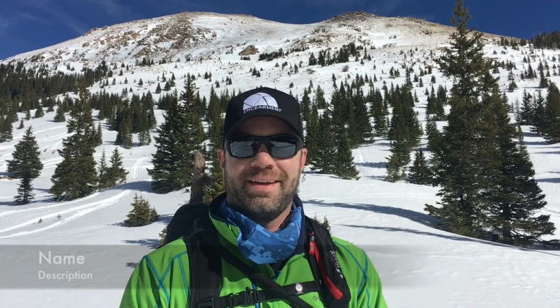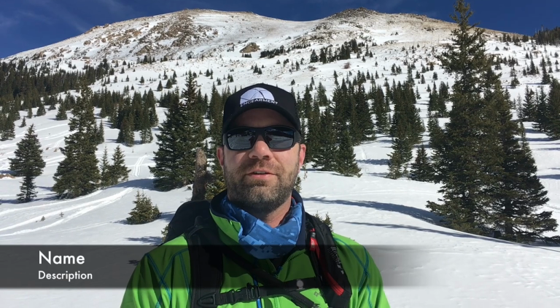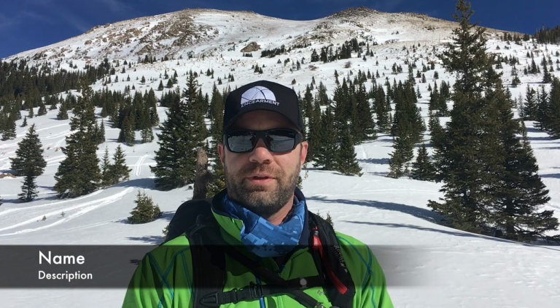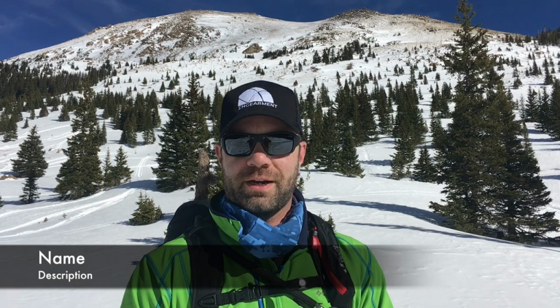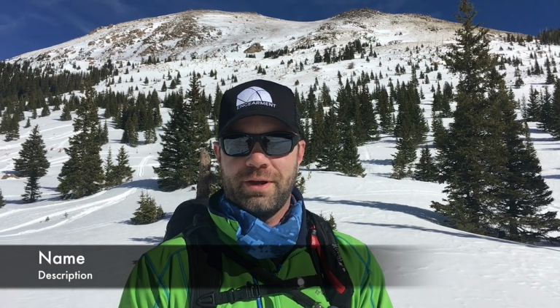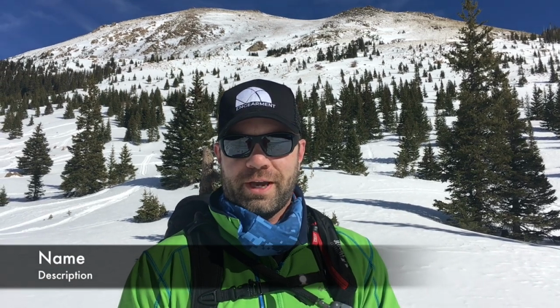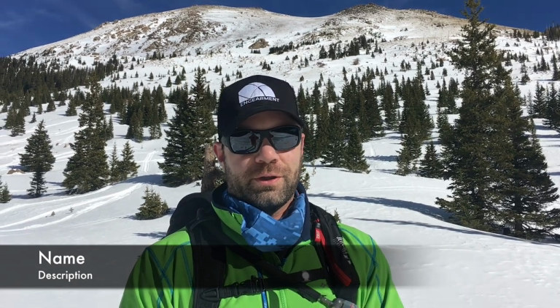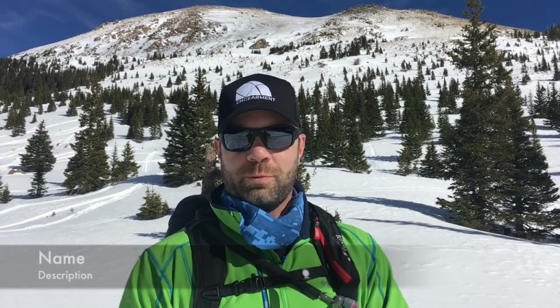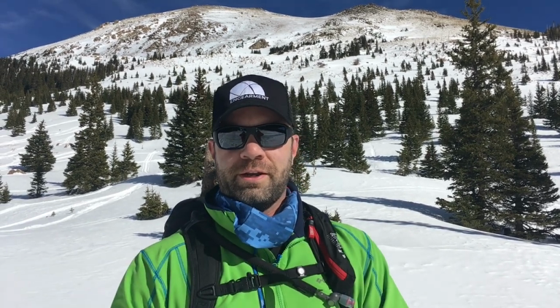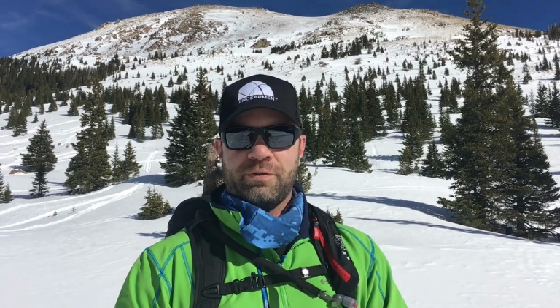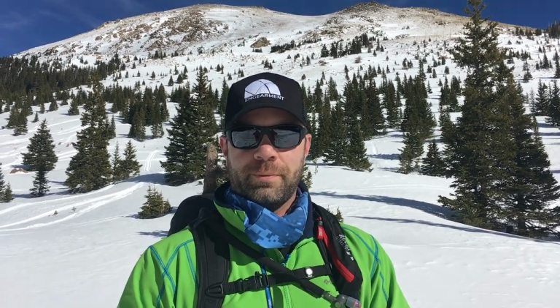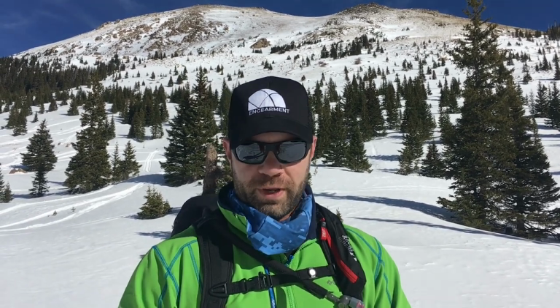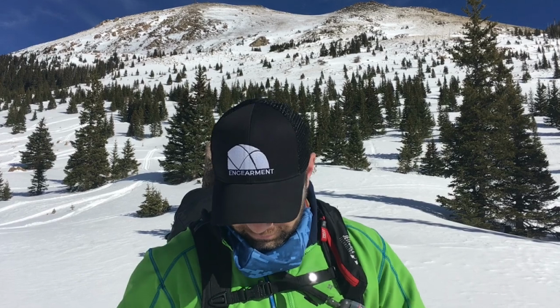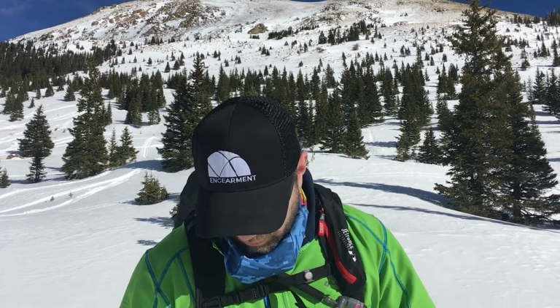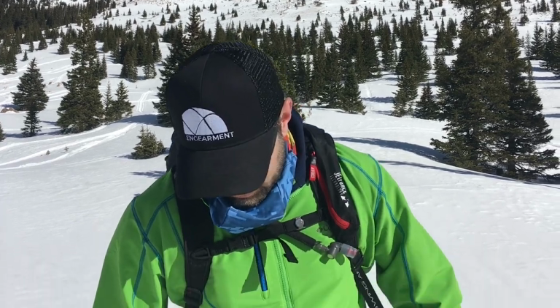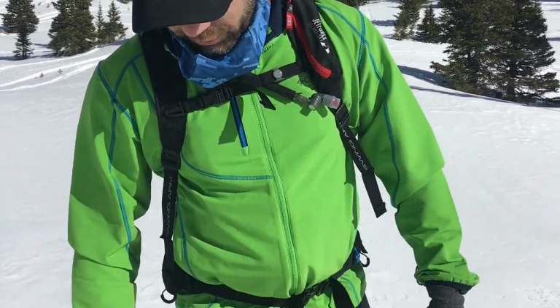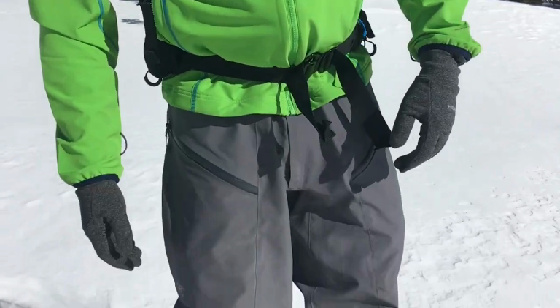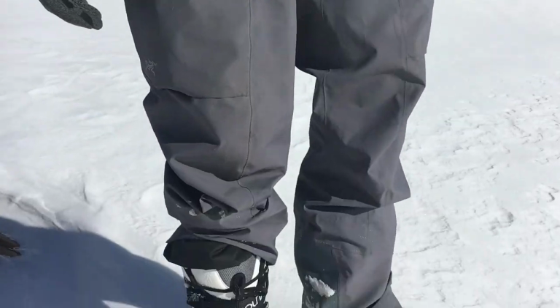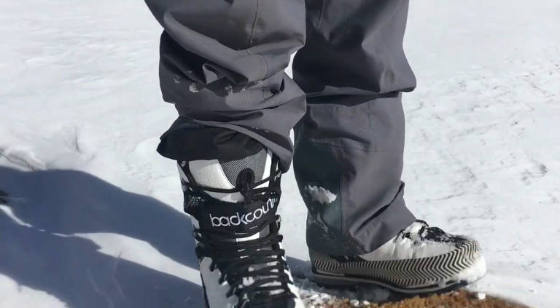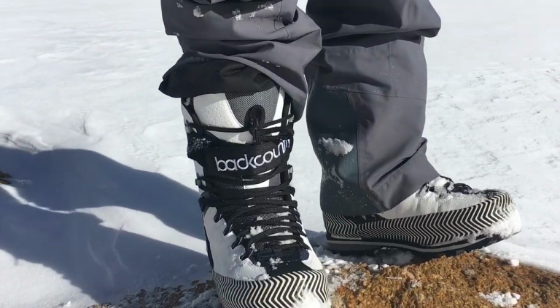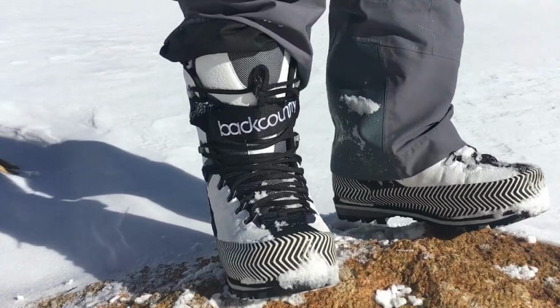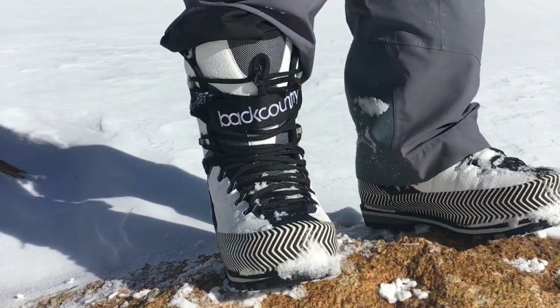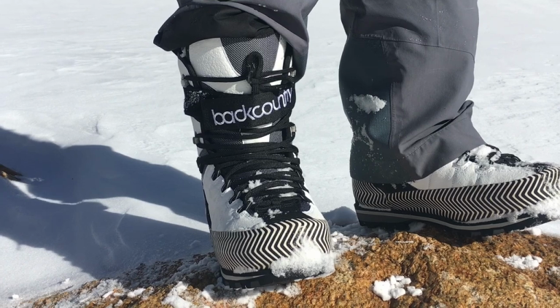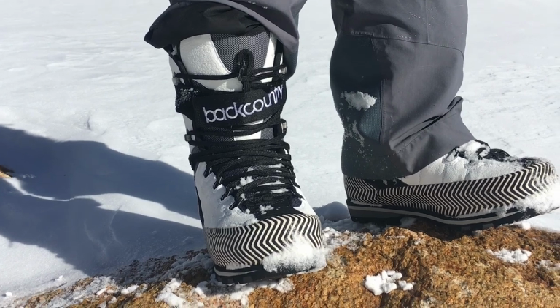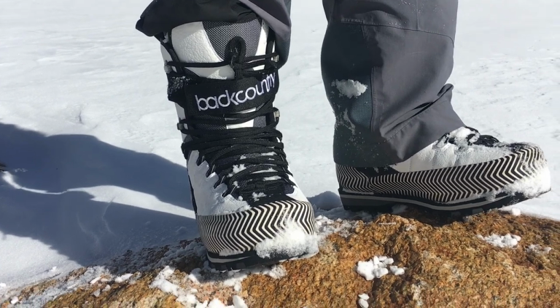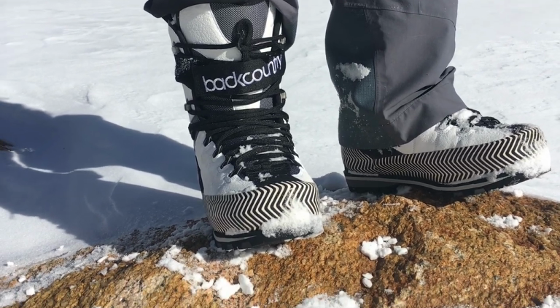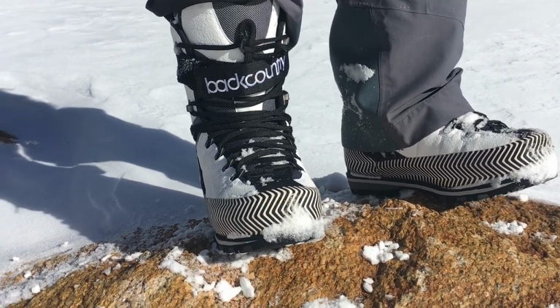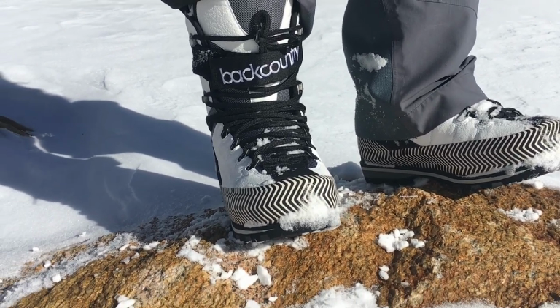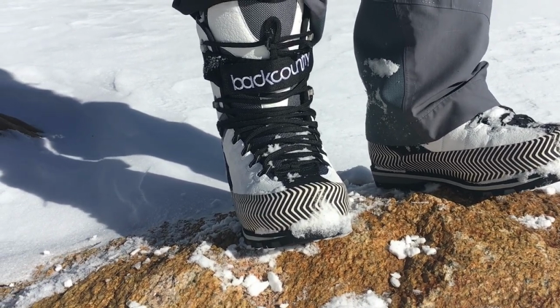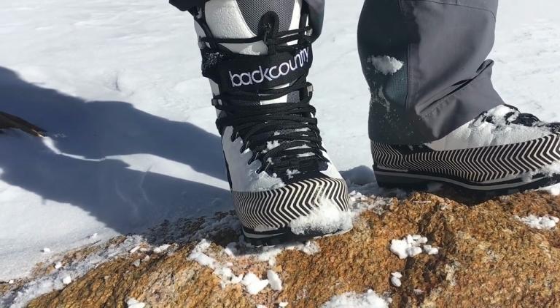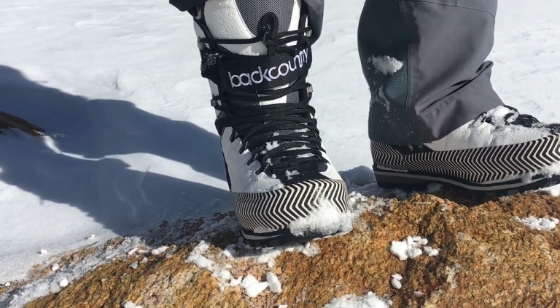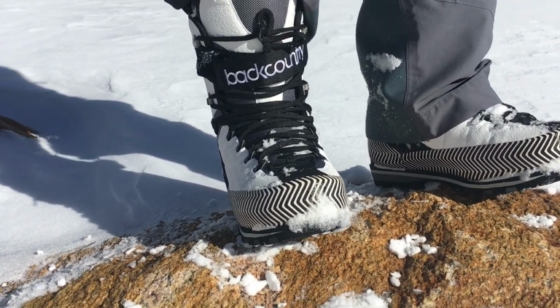Hey everybody, this is Sean with Incamera.com. Got a really cool split board mountaineering boot review for you. We have the Fitwell — these are new this year with a couple of upgrades. These are the go-to split board mountaineering and mixed climbing boots.